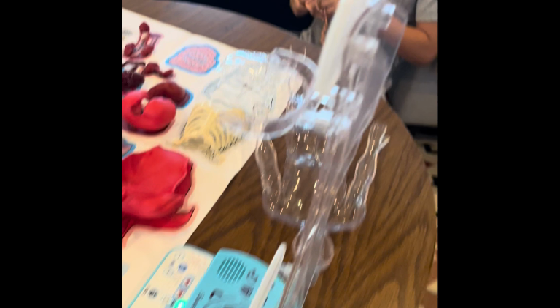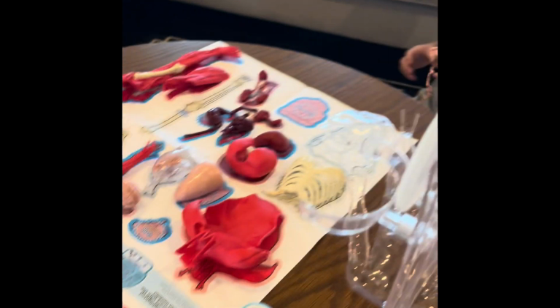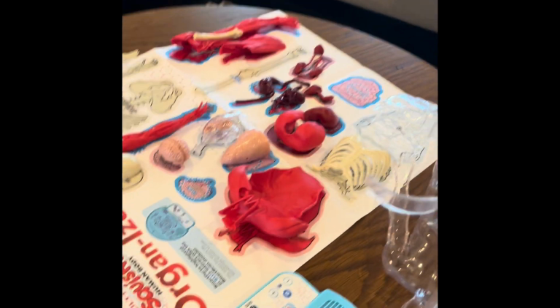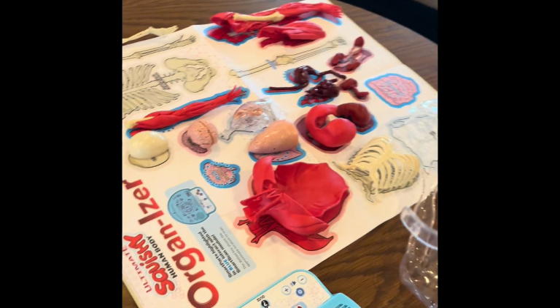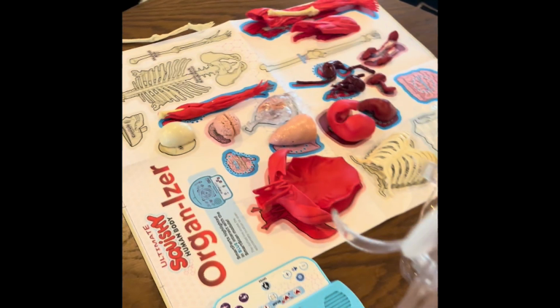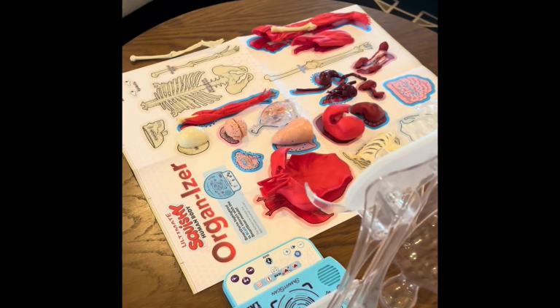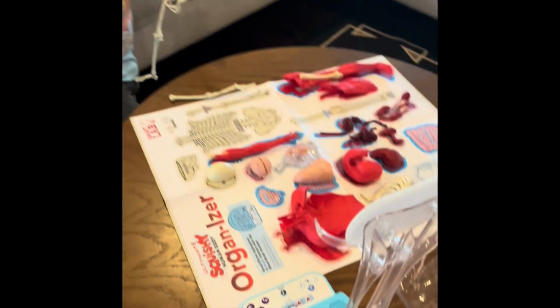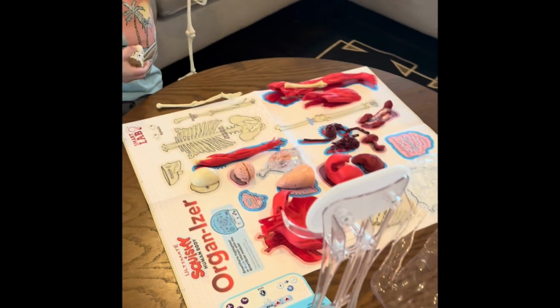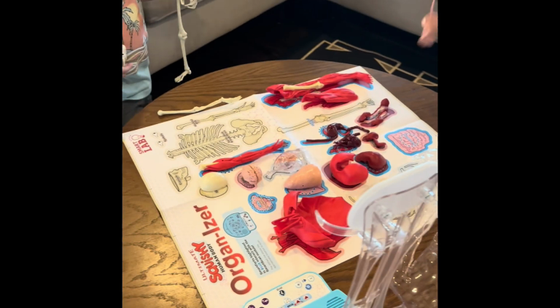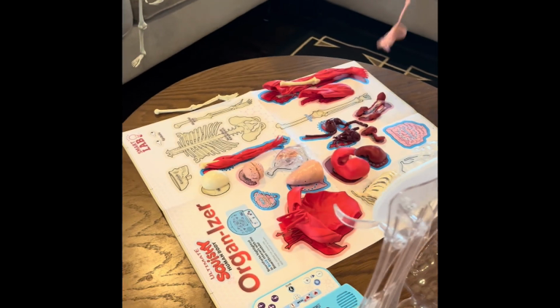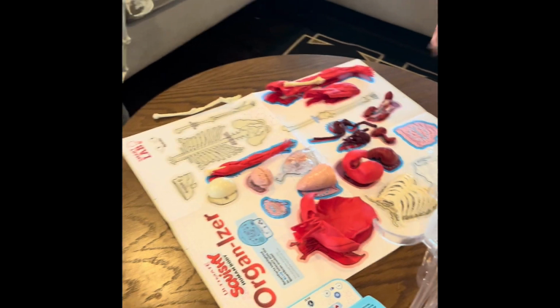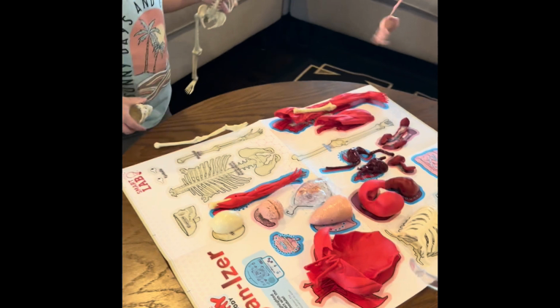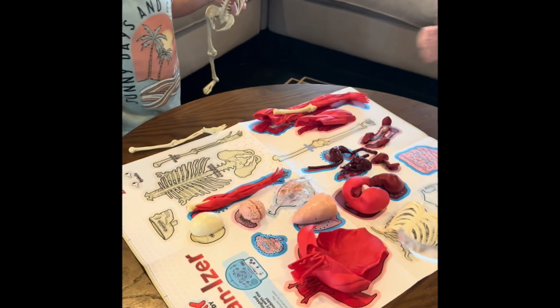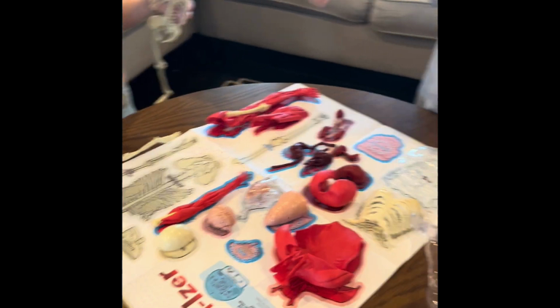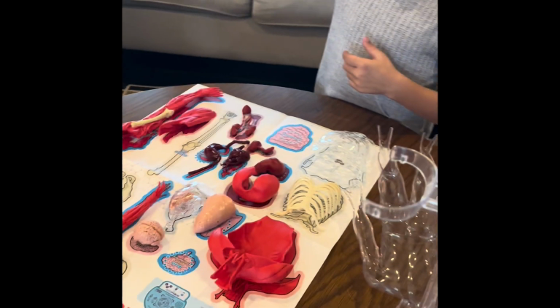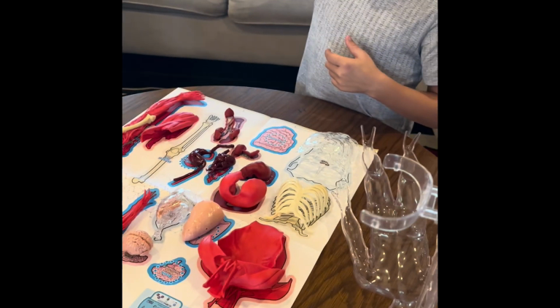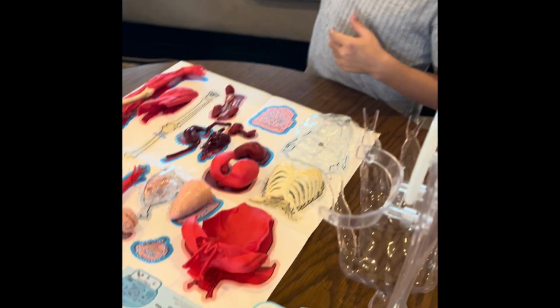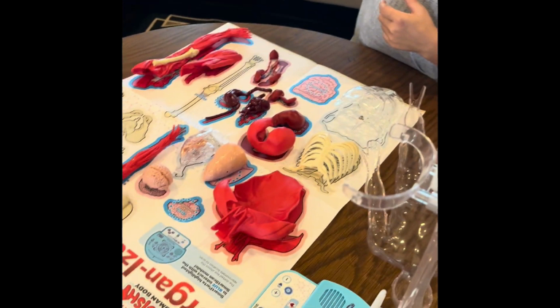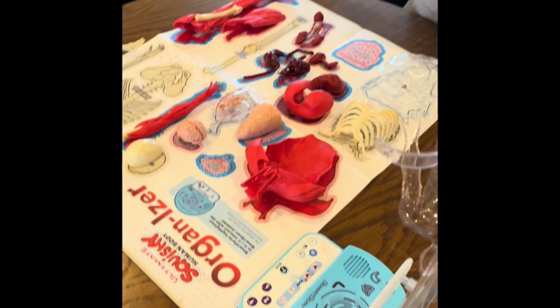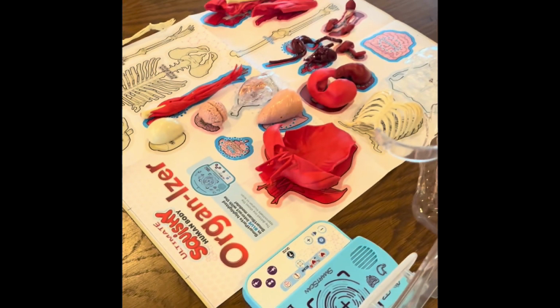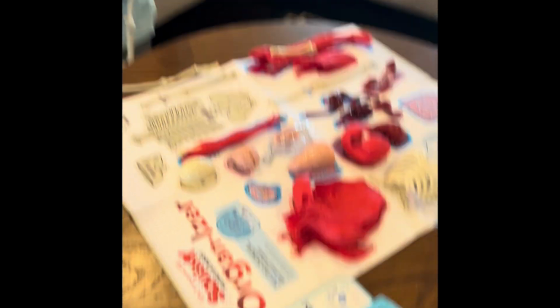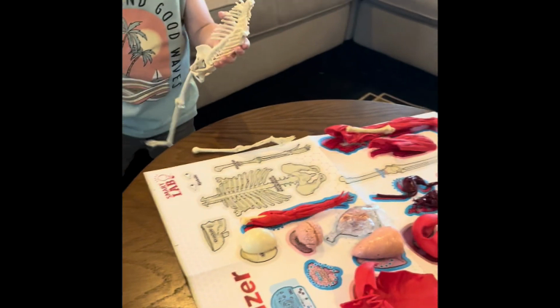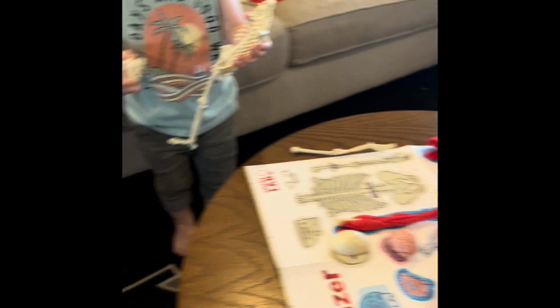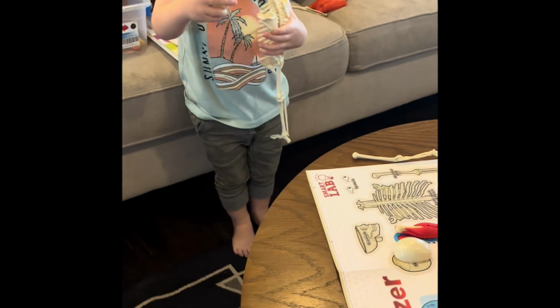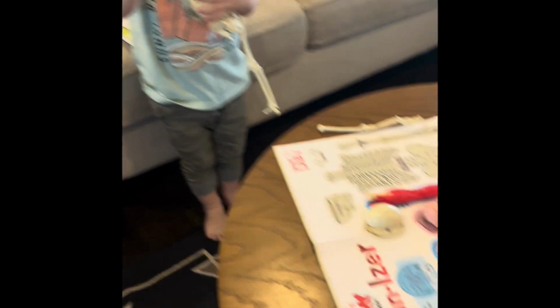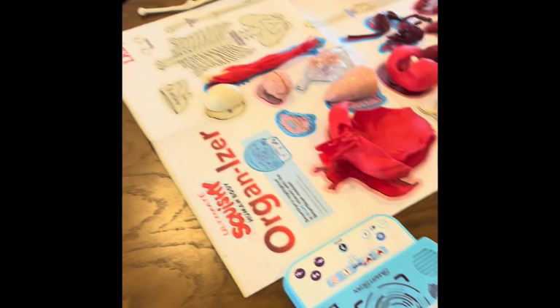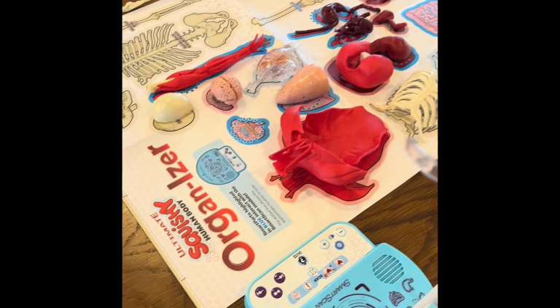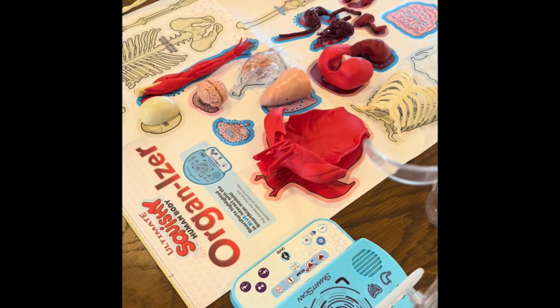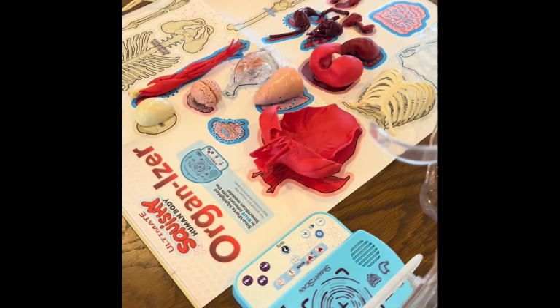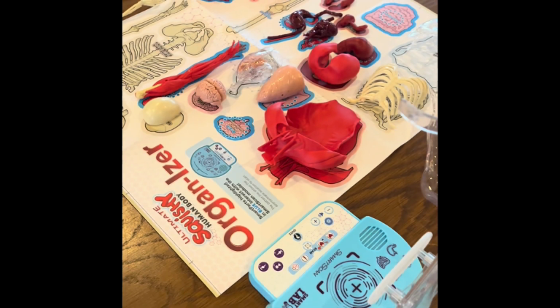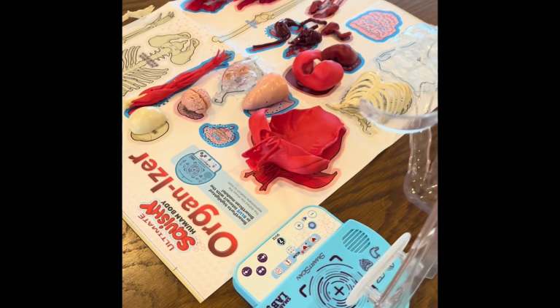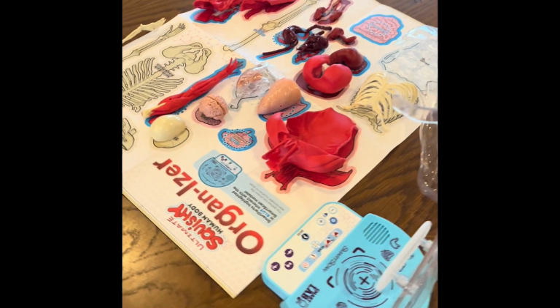Welcome to the Ultimate Squishy Human Body by Smart Lab Toys. The scanner has two modes: Smart Scan Mode and Quiz Mode. Press a mode button to choose between Smart Scan and Quiz Modes.